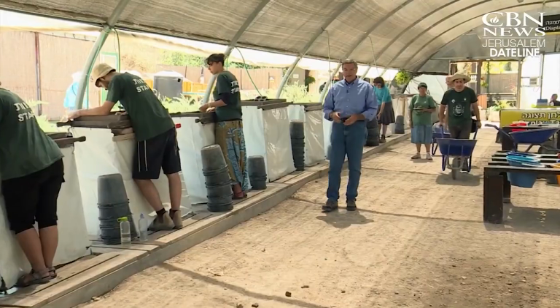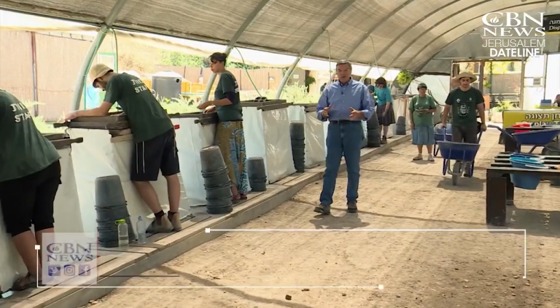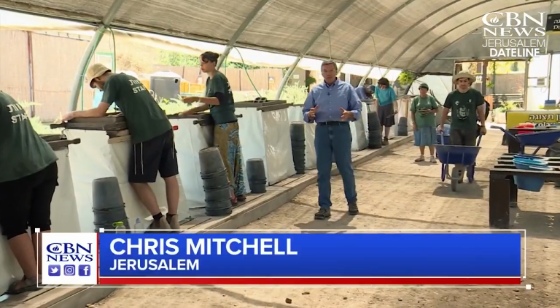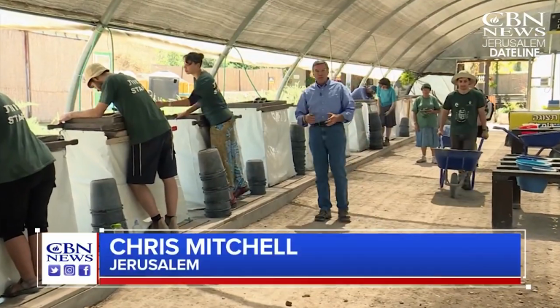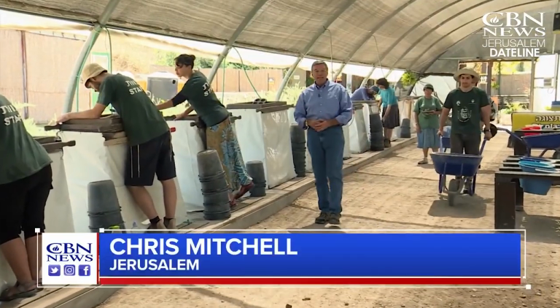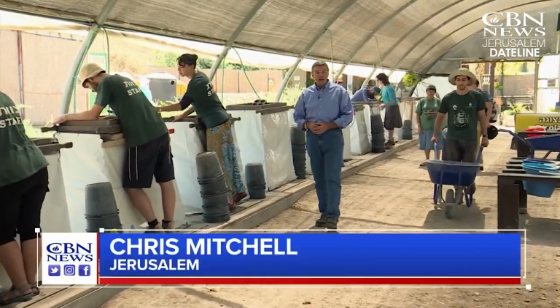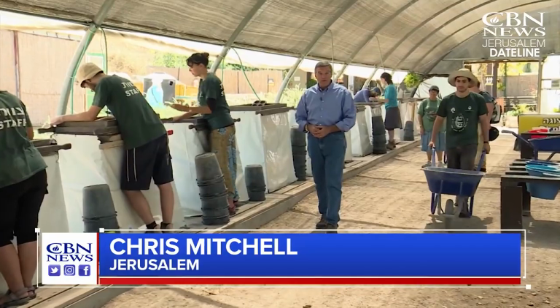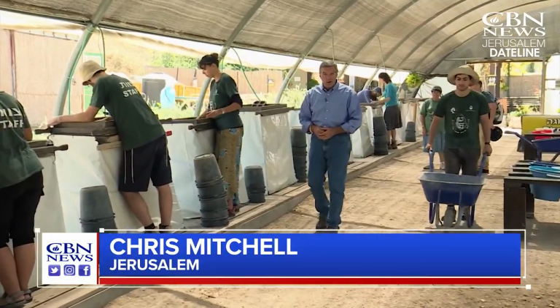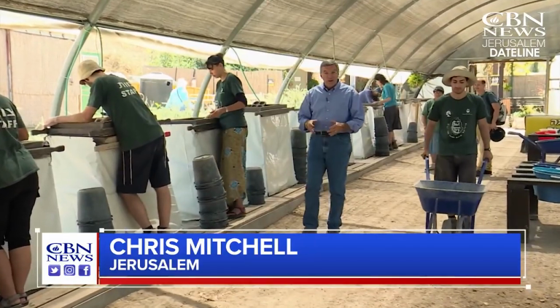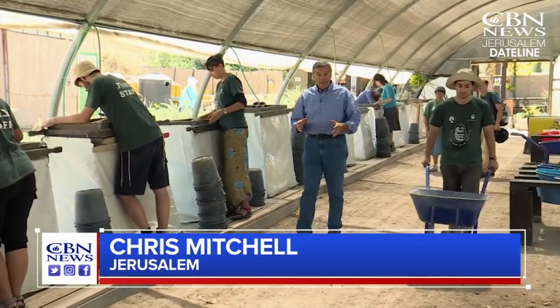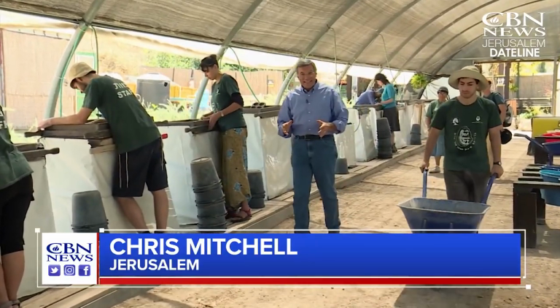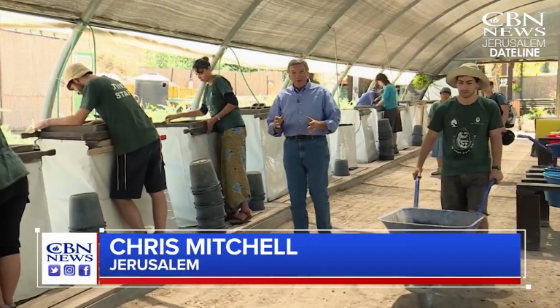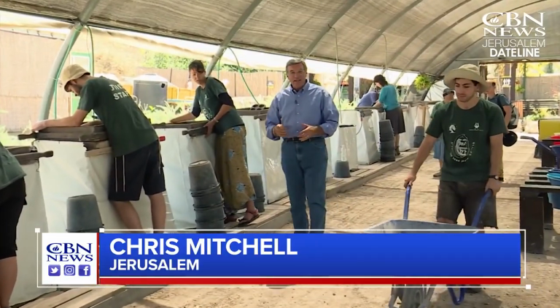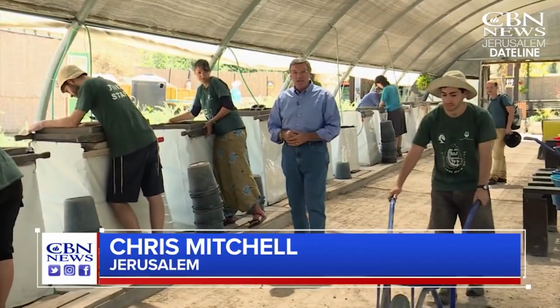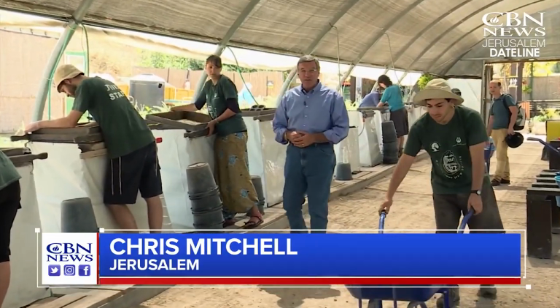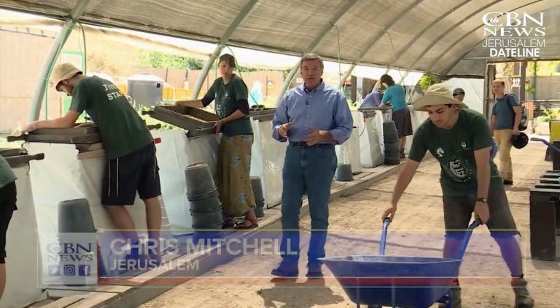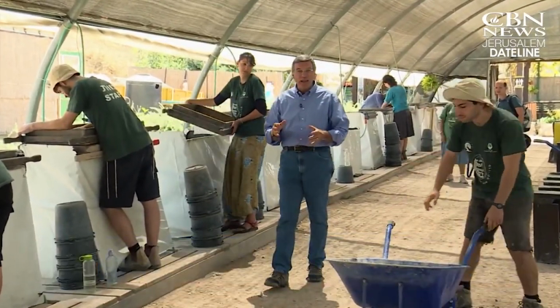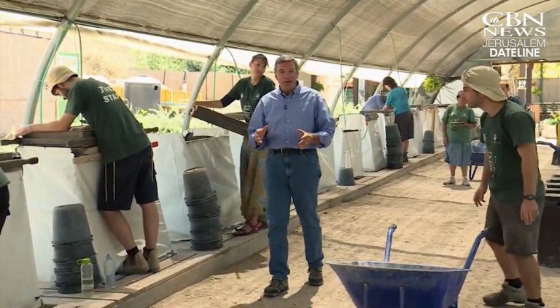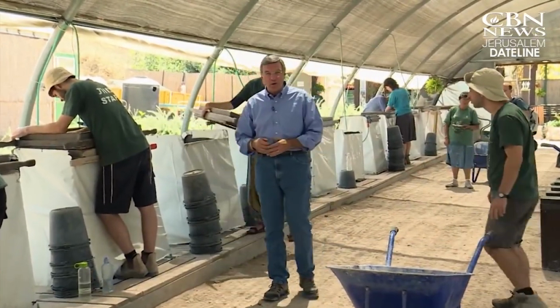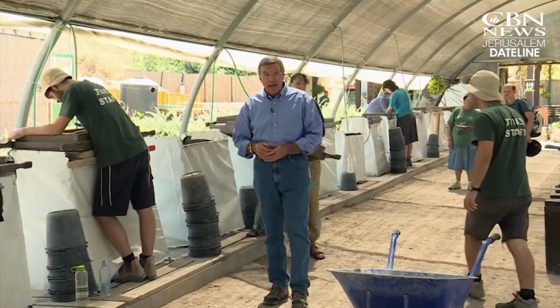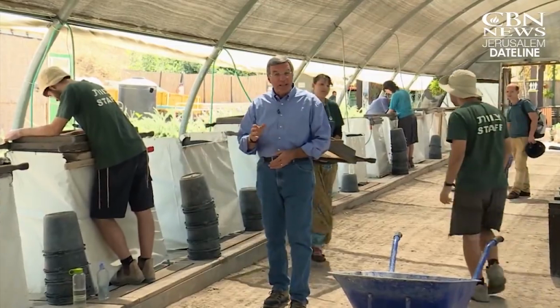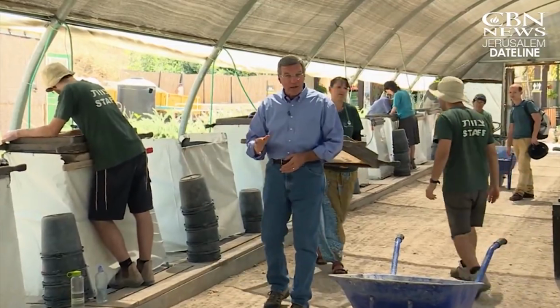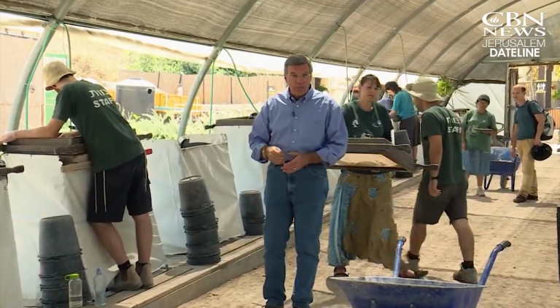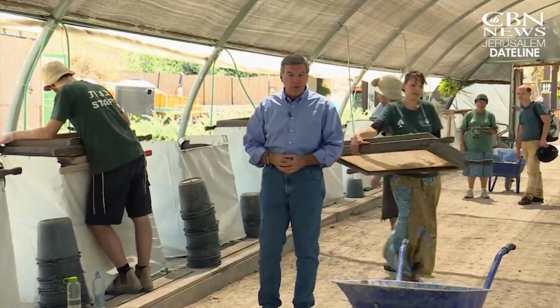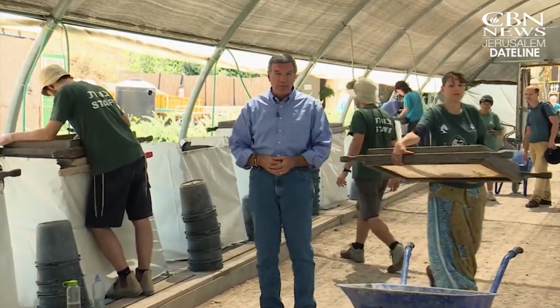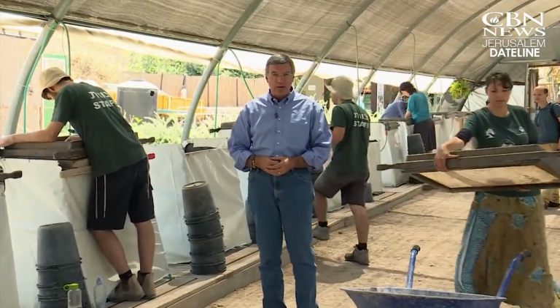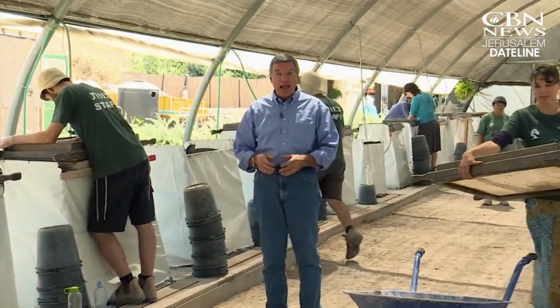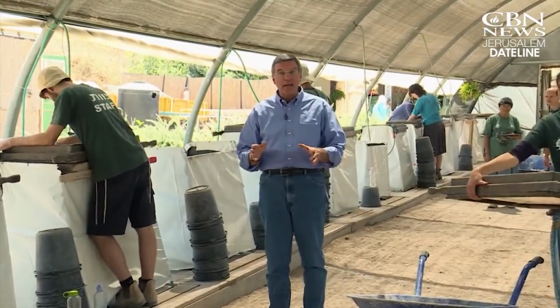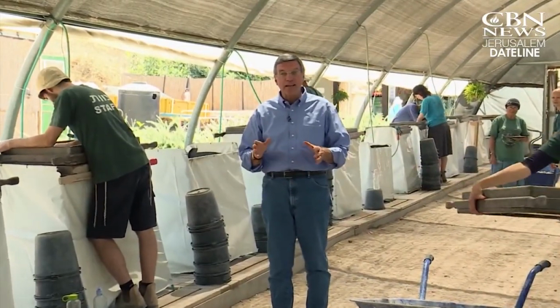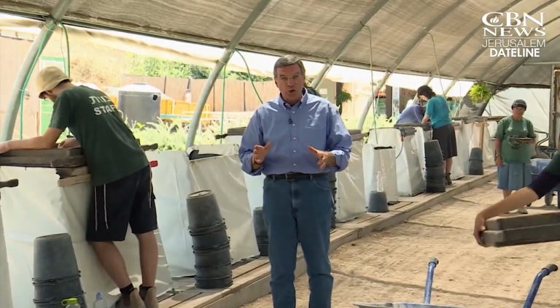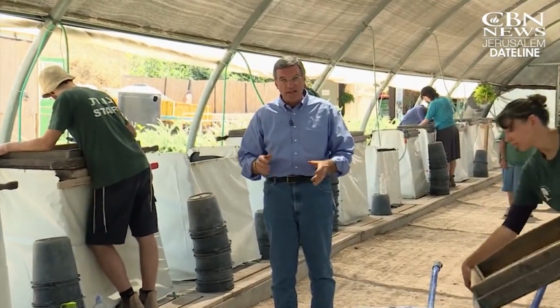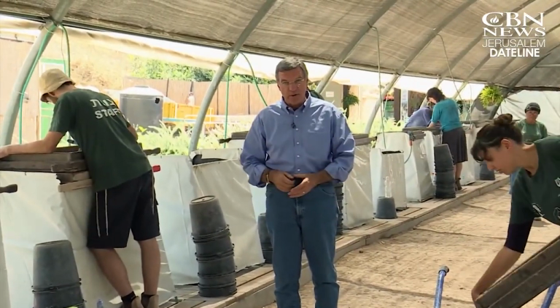The Temple Mount sifting project began in 2004. For more than a decade, volunteers and staff from Israel and around the world have been examining the debris from the Temple Mount and making historic discoveries.